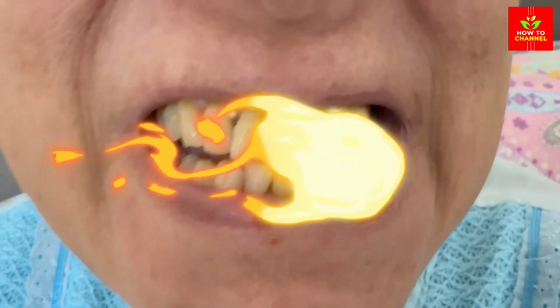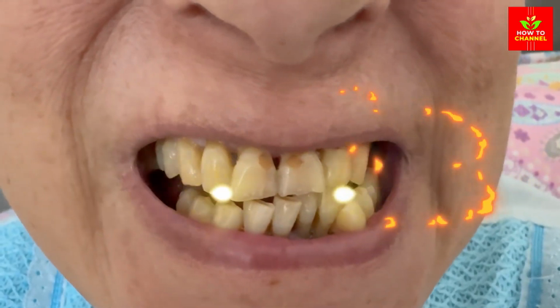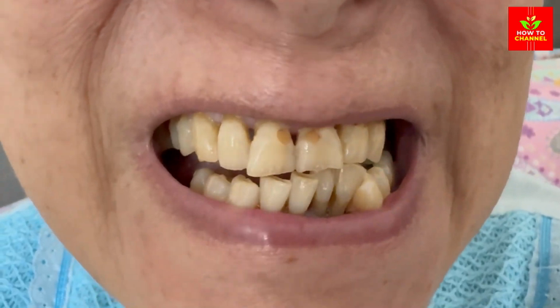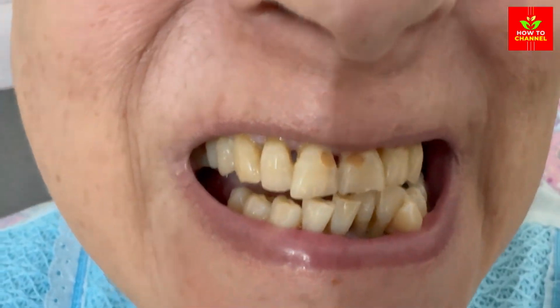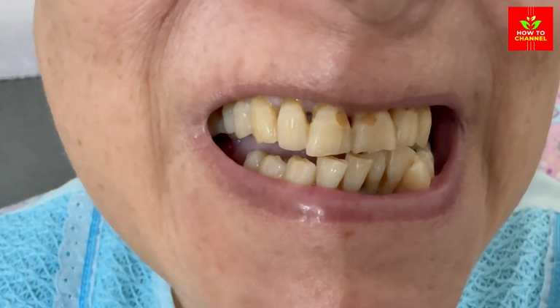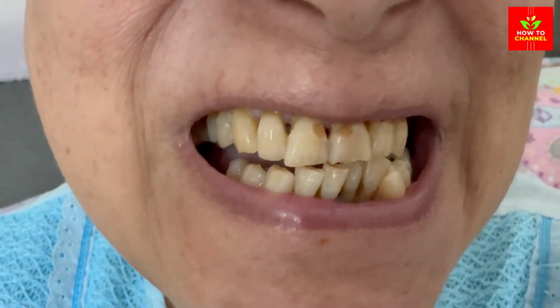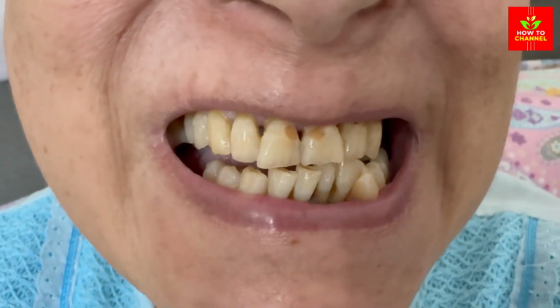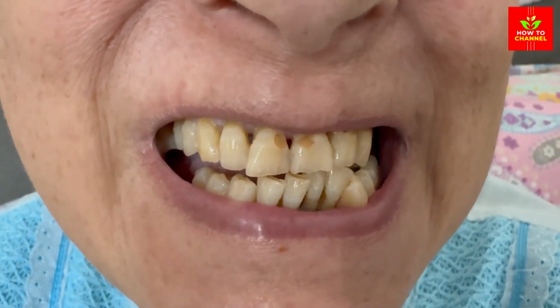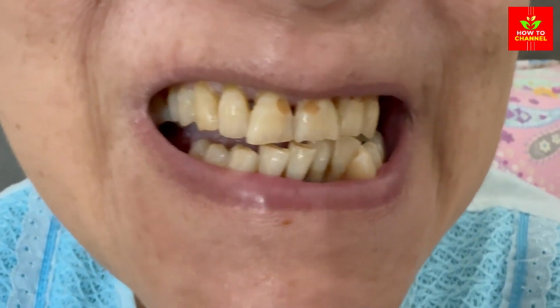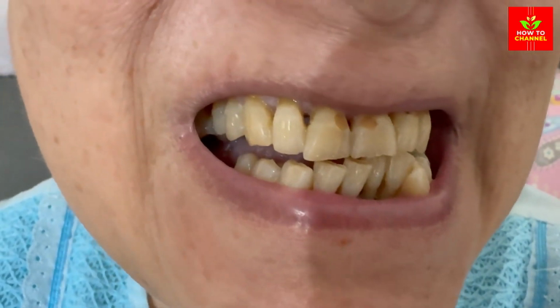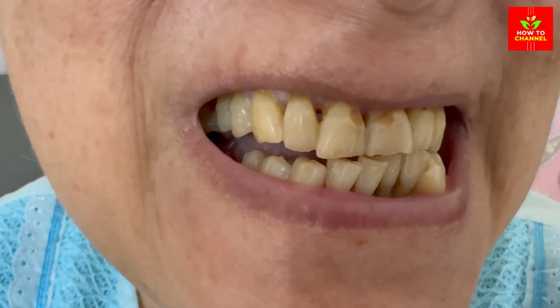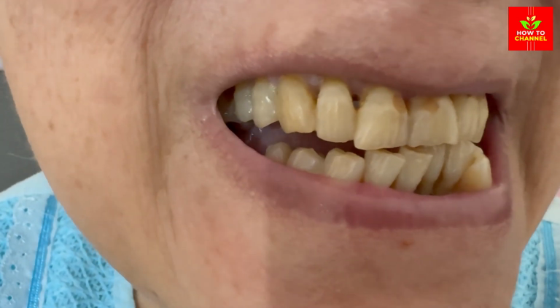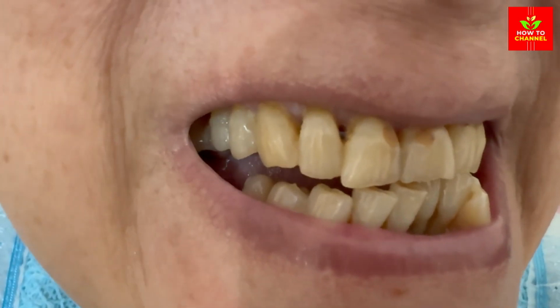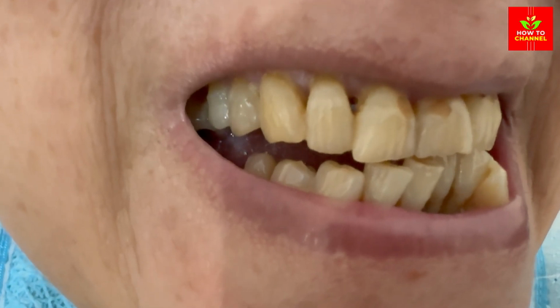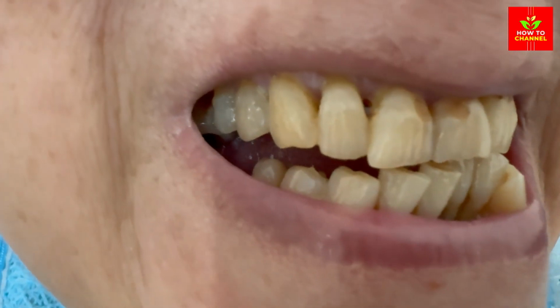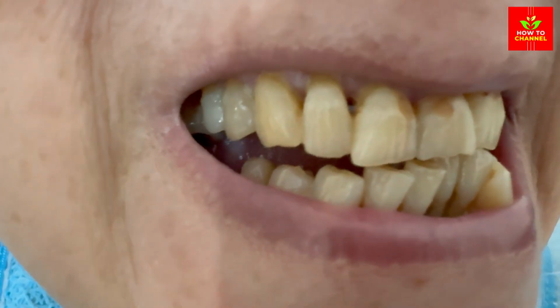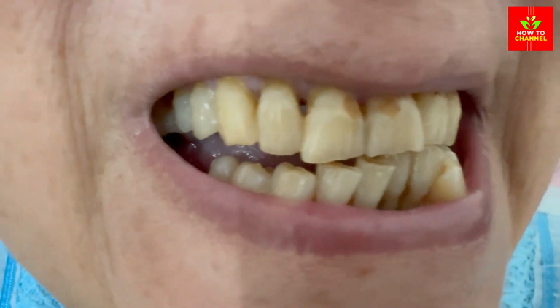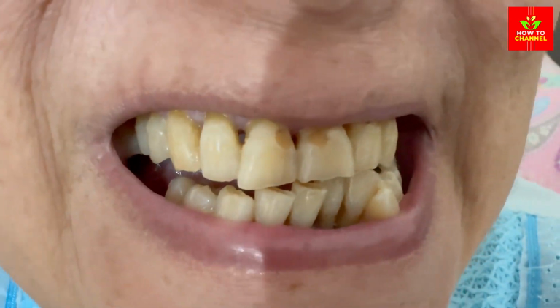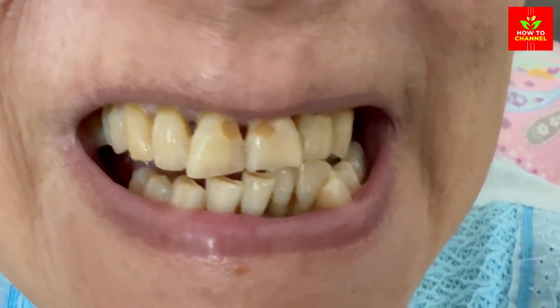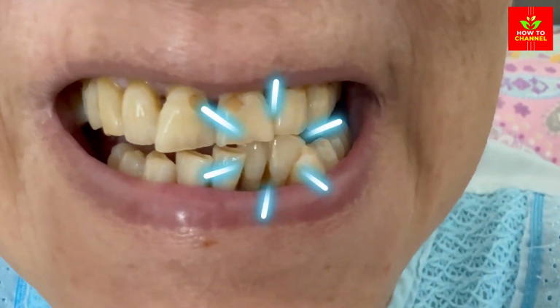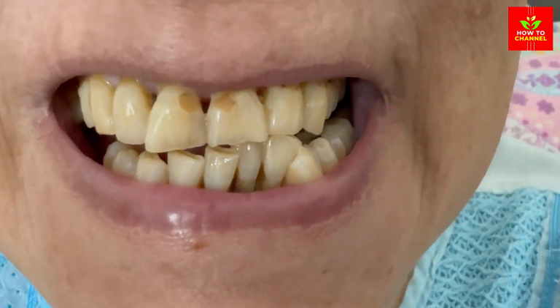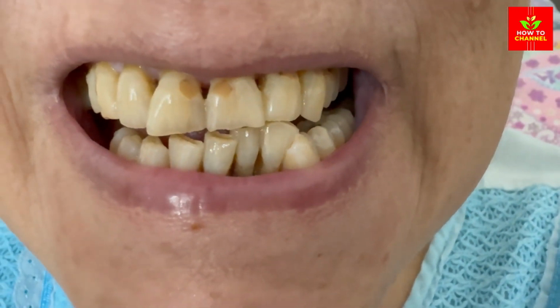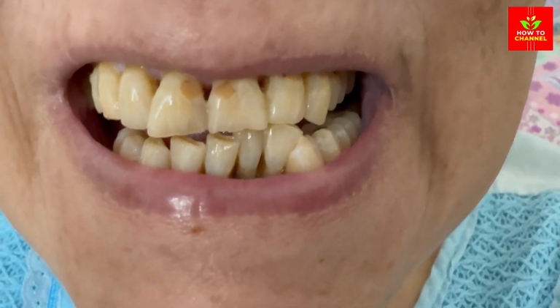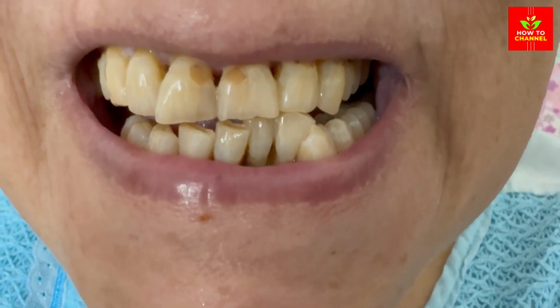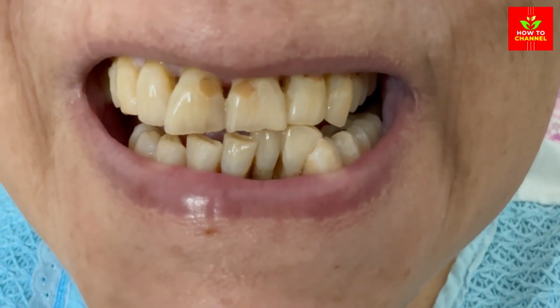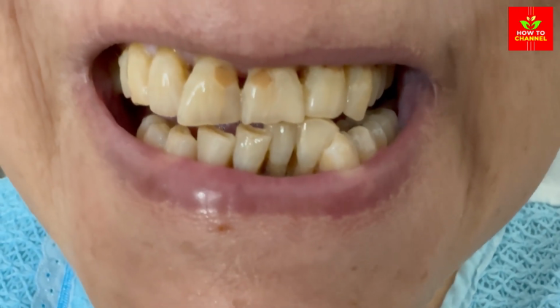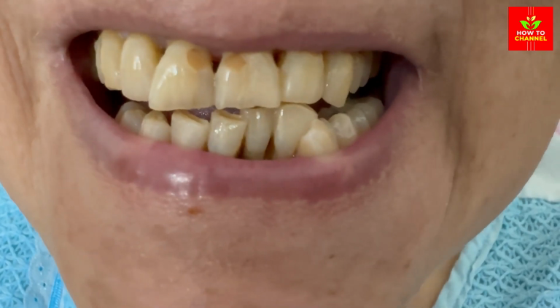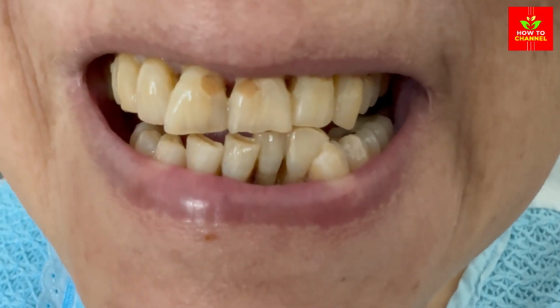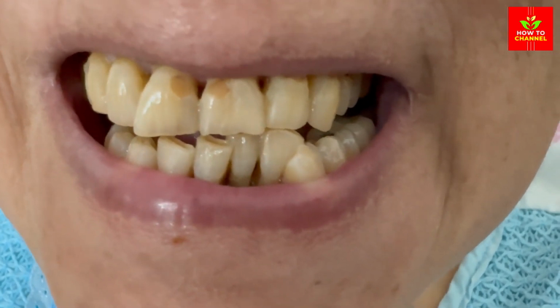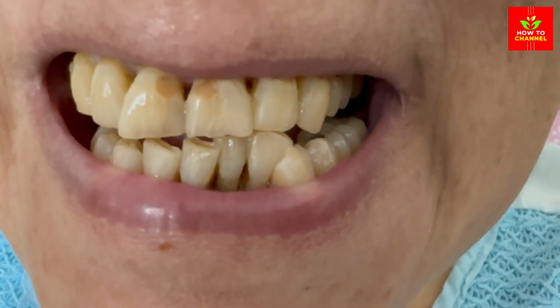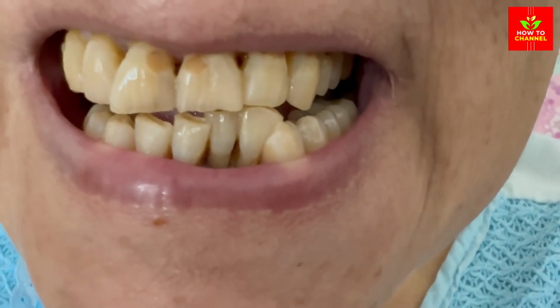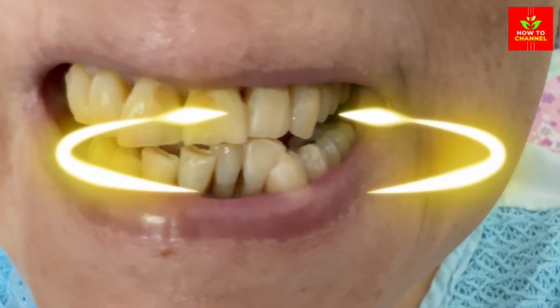Hey there, everyone. Looking to brighten up your smile quickly and effectively? Today, I've got a fantastic teeth whitening hack that promises to transform yellow teeth to pearly whites in just two minutes. Let's dive right into it.